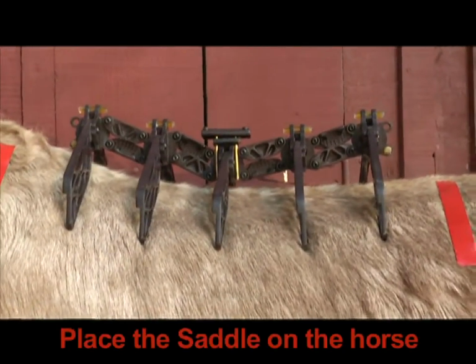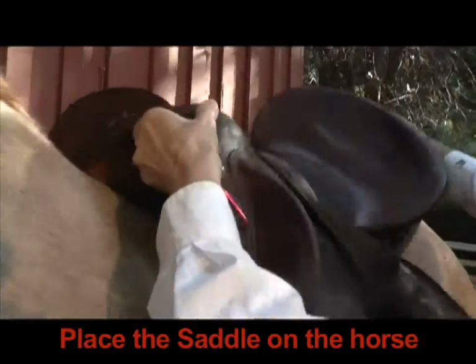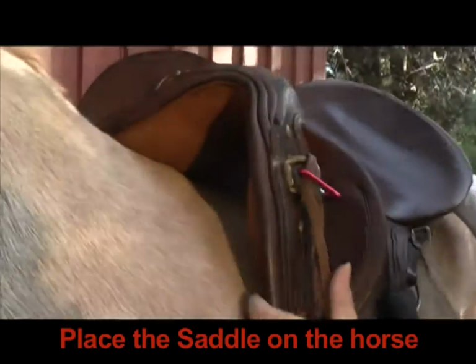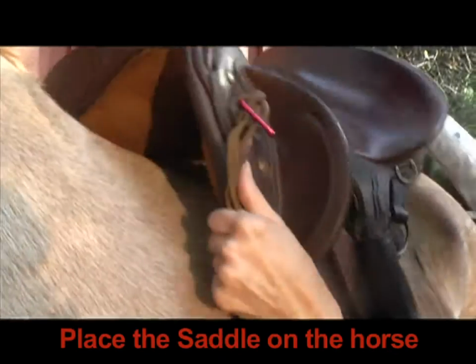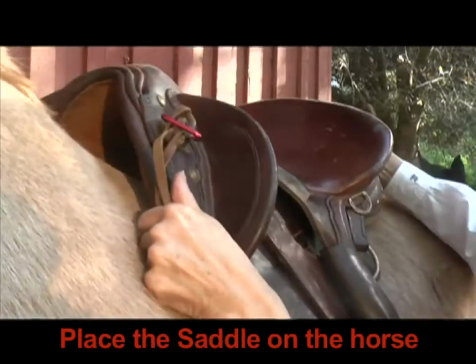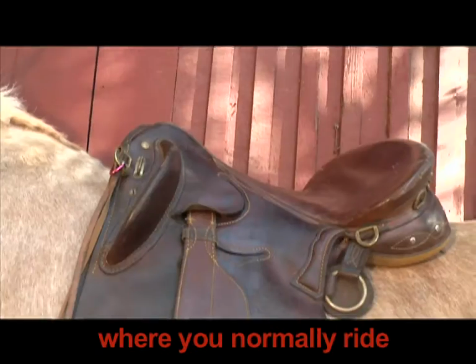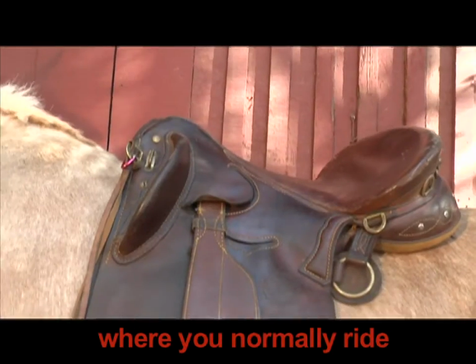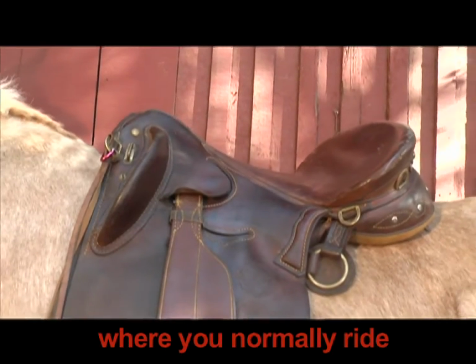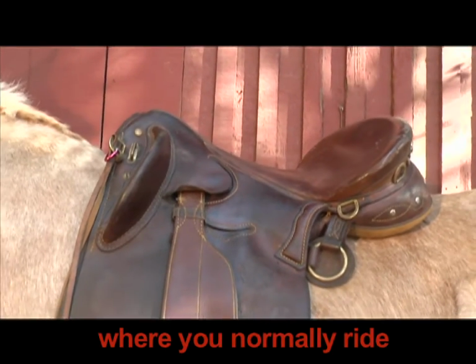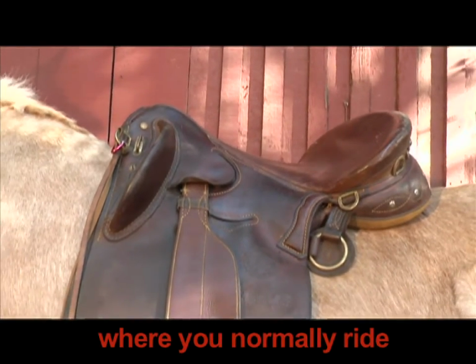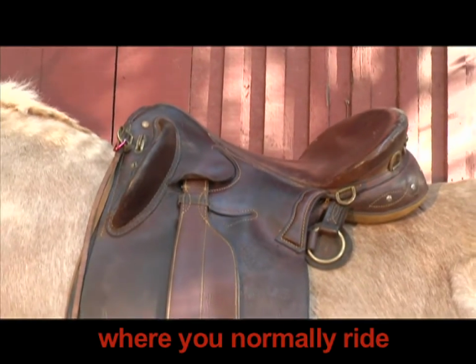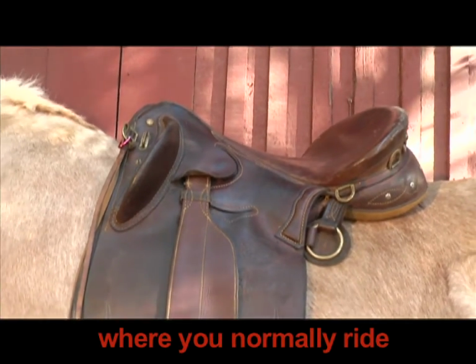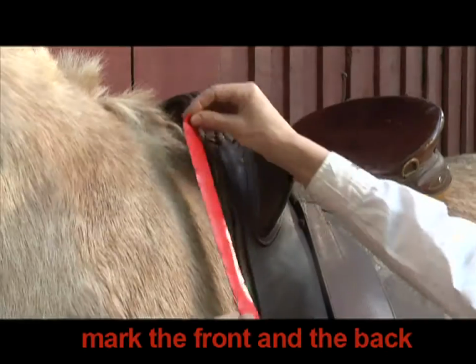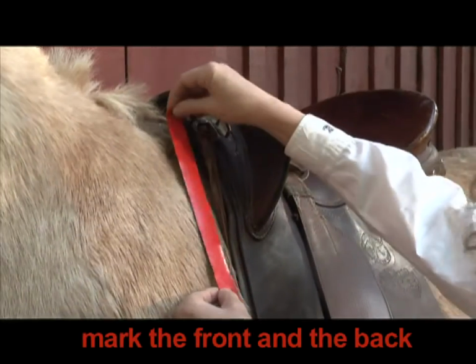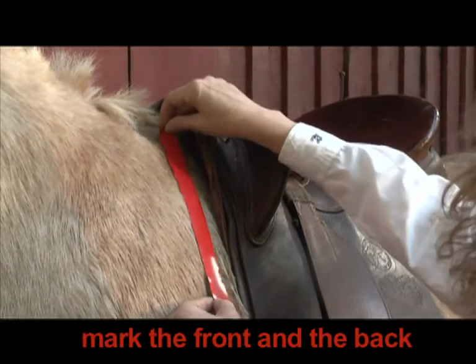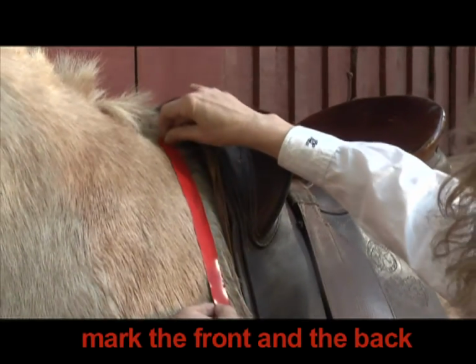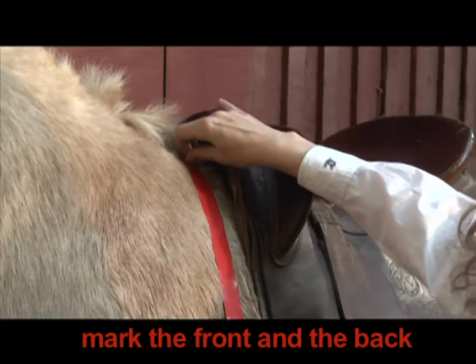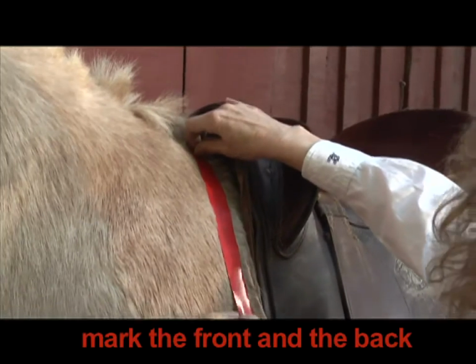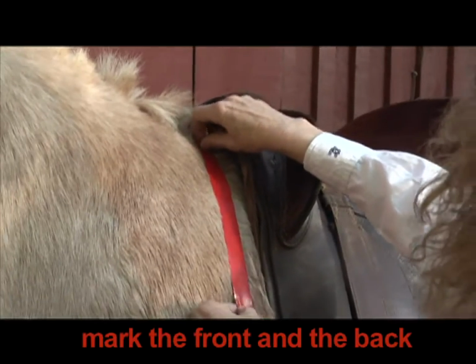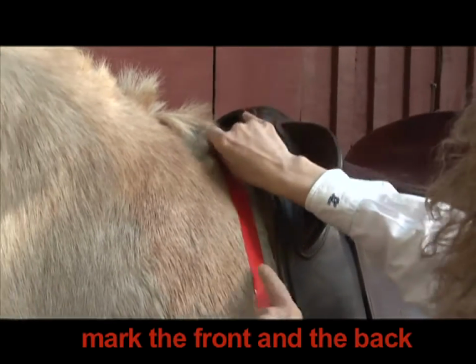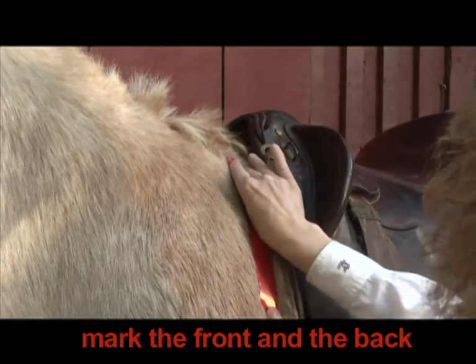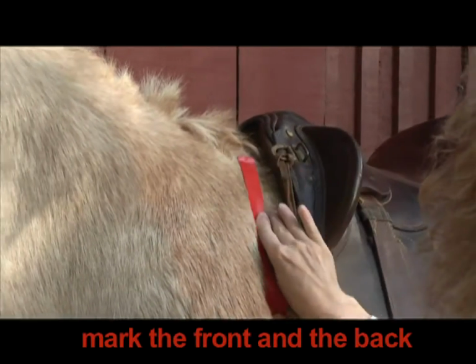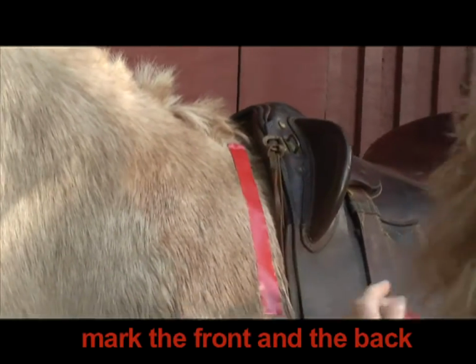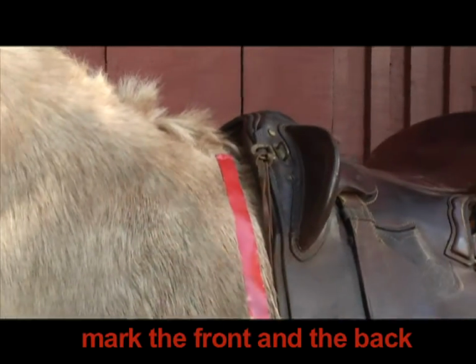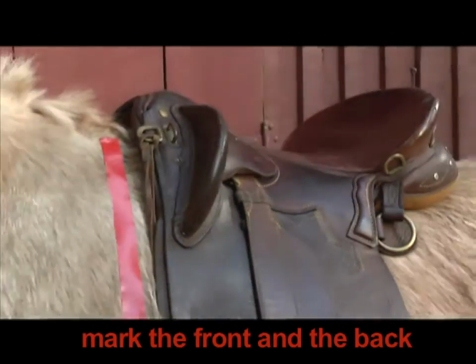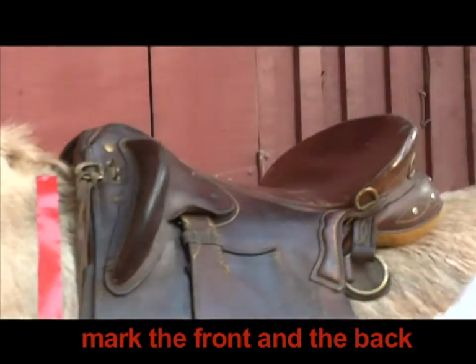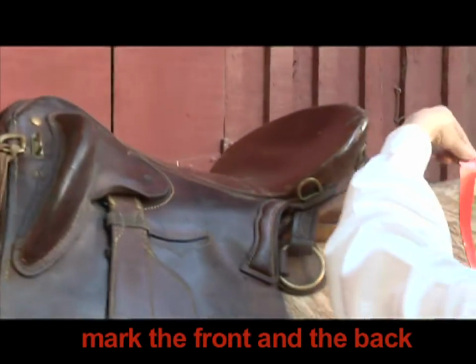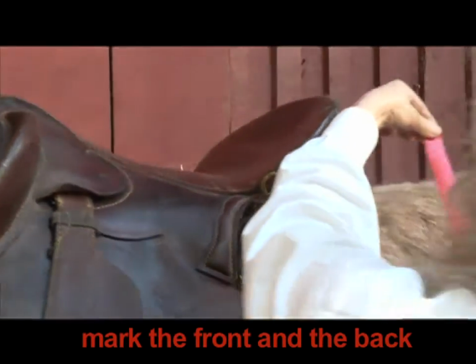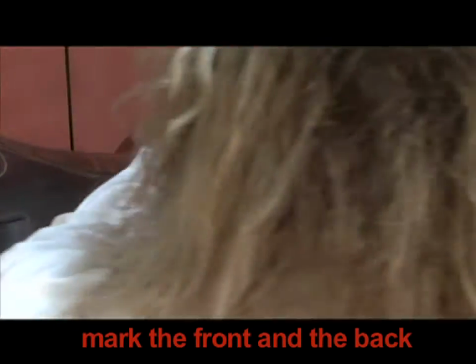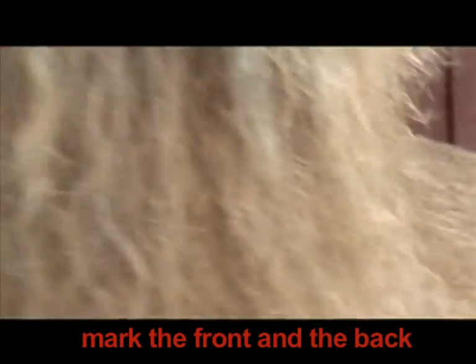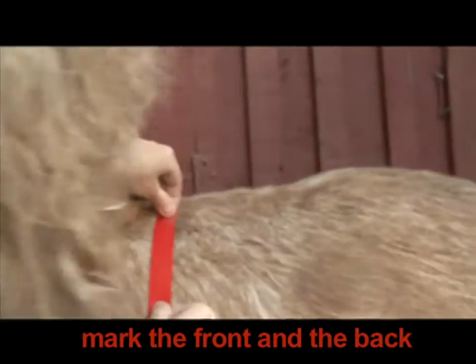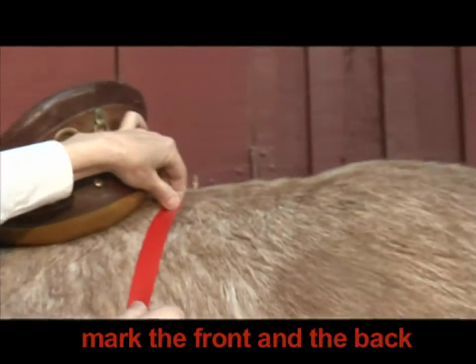Place the saddle on the horse where you normally place it when you ride. Mark the front and the back of the saddle with tape or chalk so that you know the correct position to place the gauge.